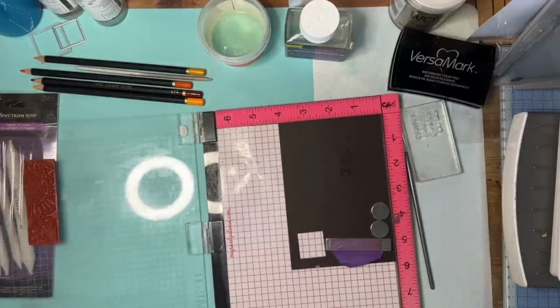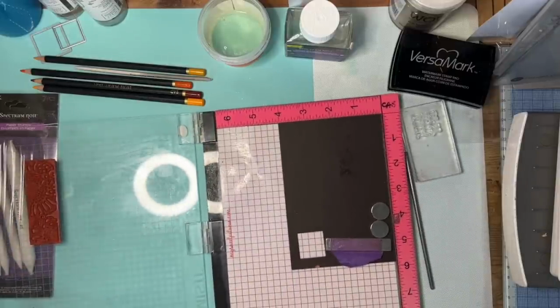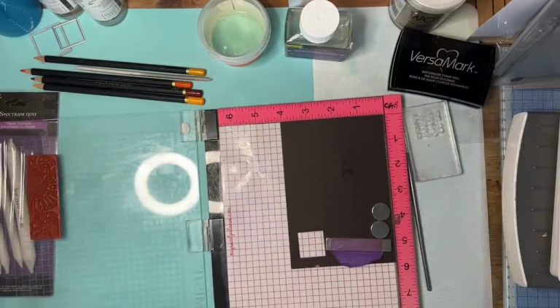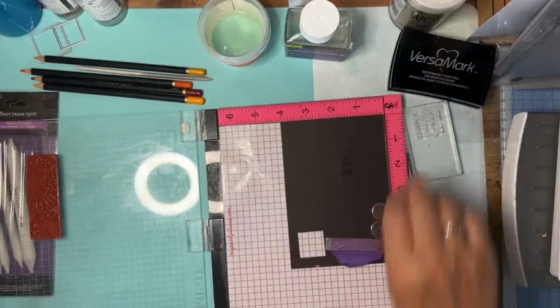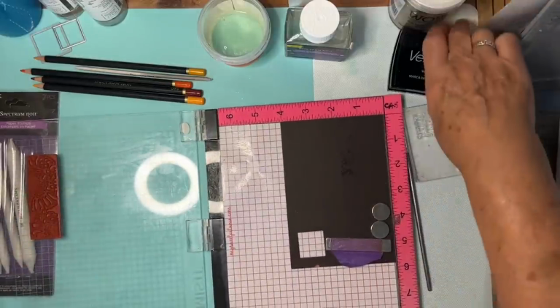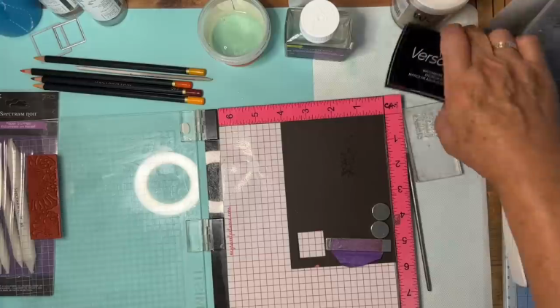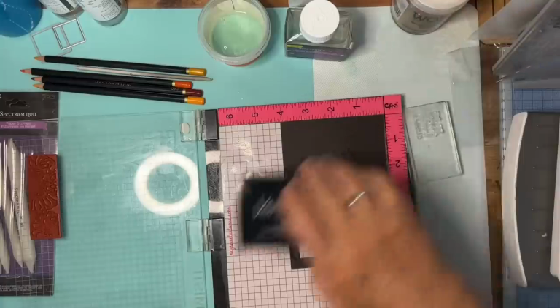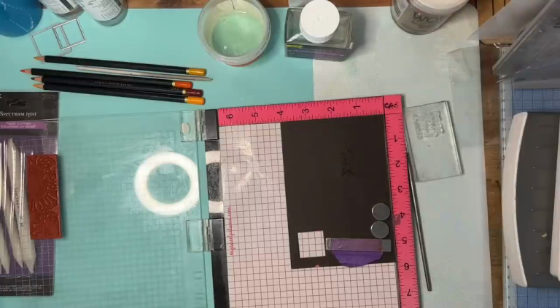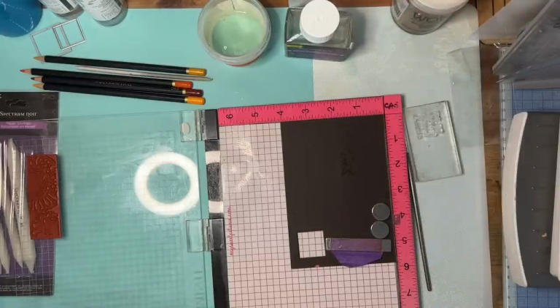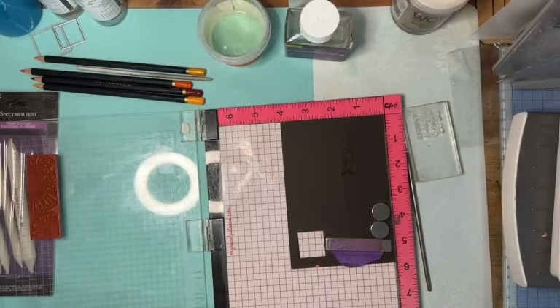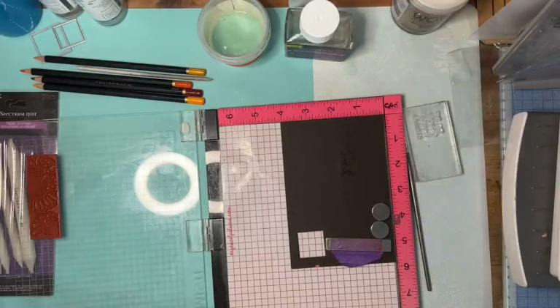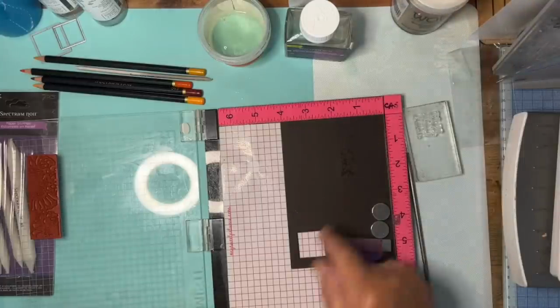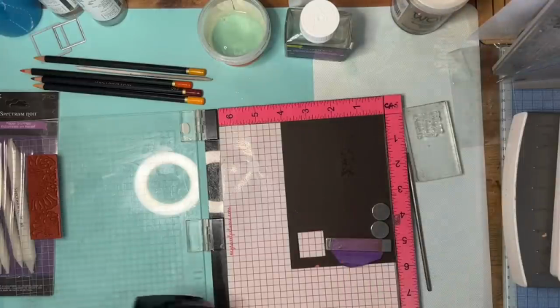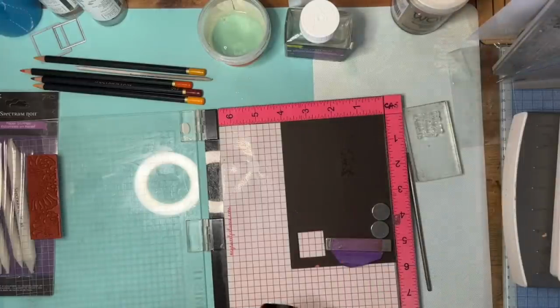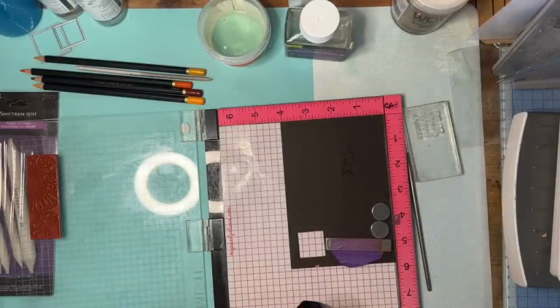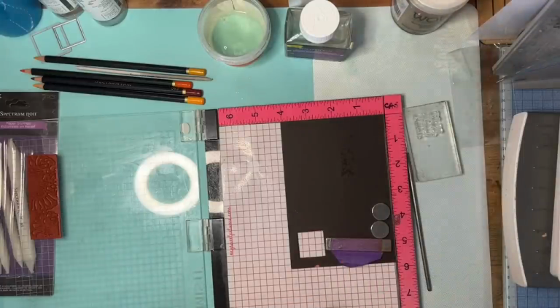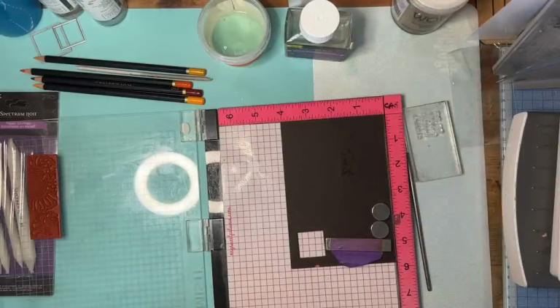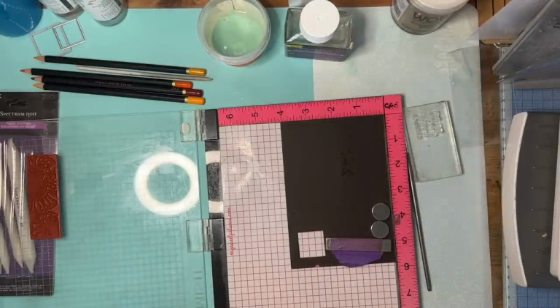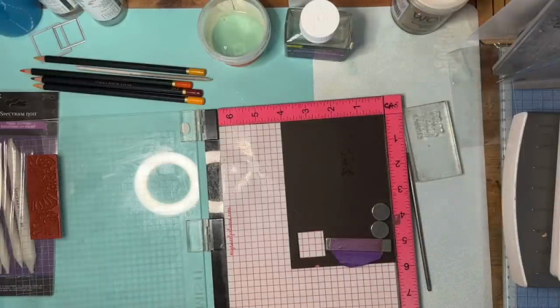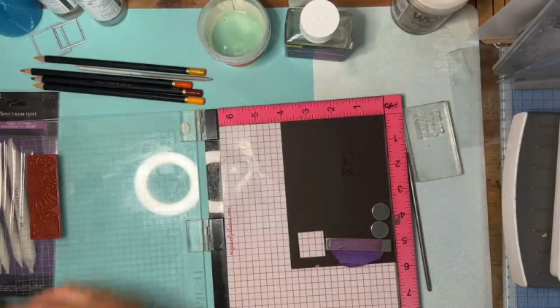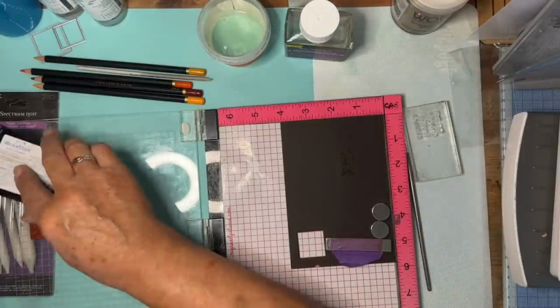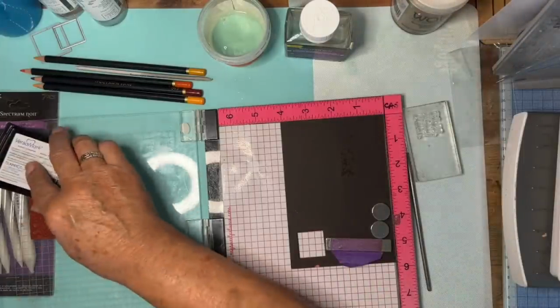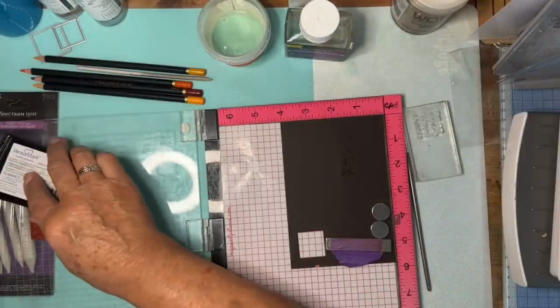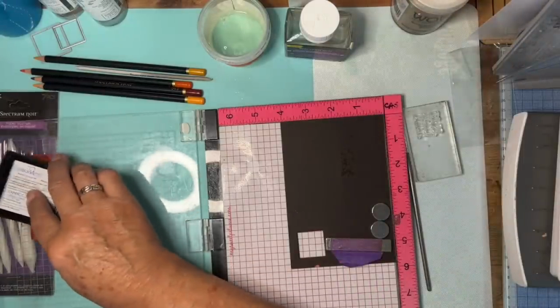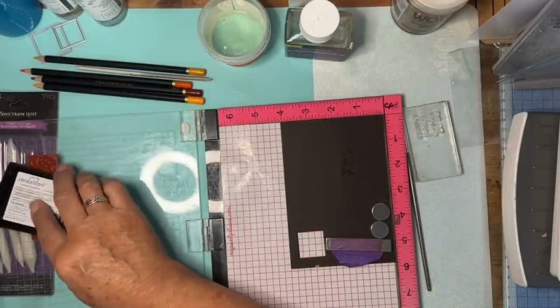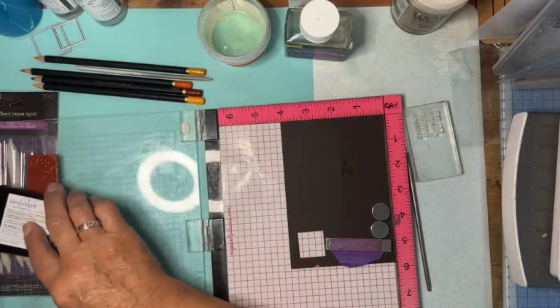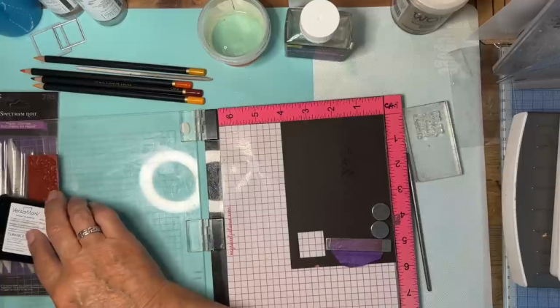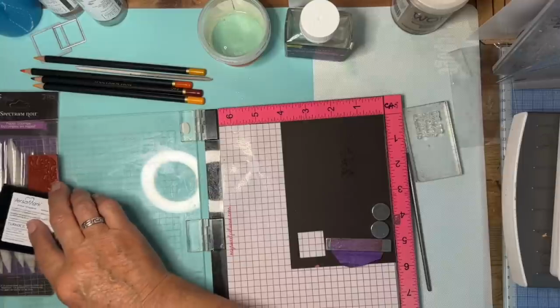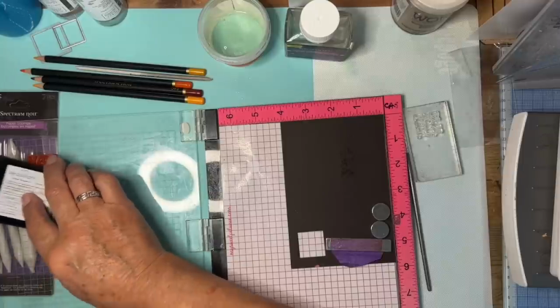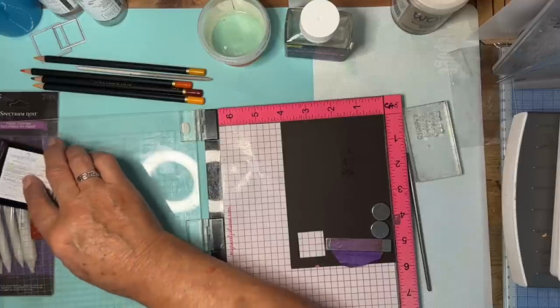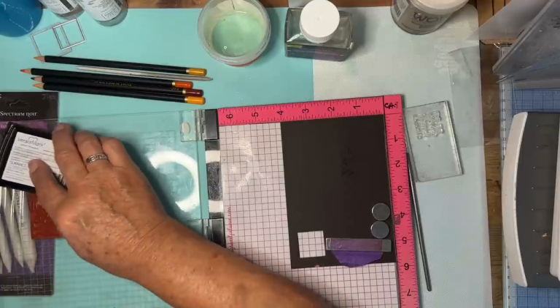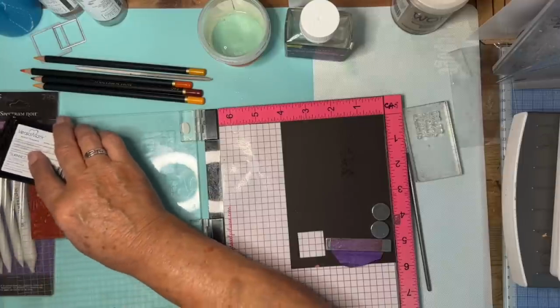So let's start with Versamark — we're going to ink it. If it doesn't work, we can turn it over and start again, can't we?